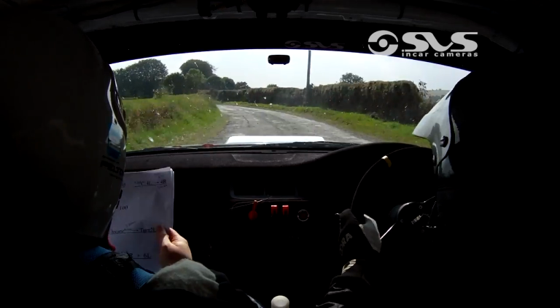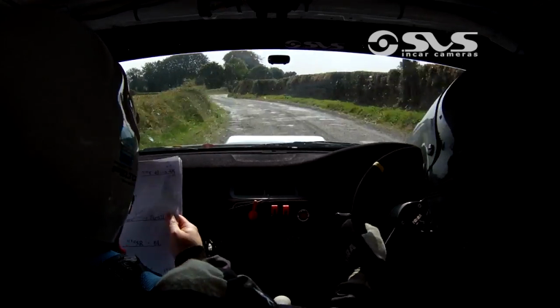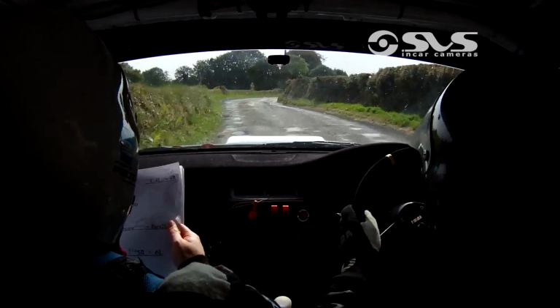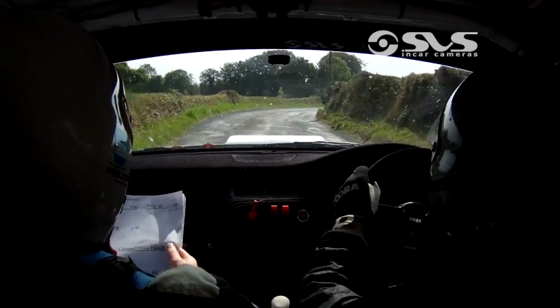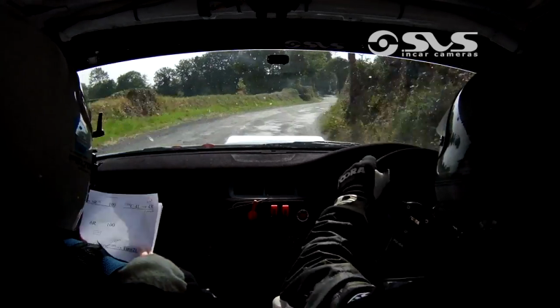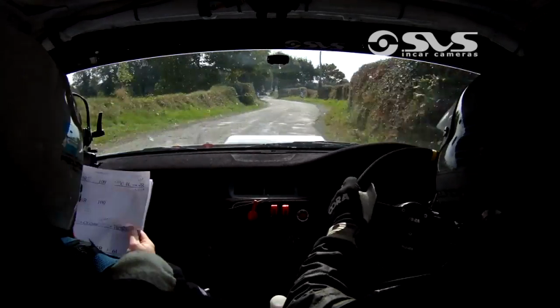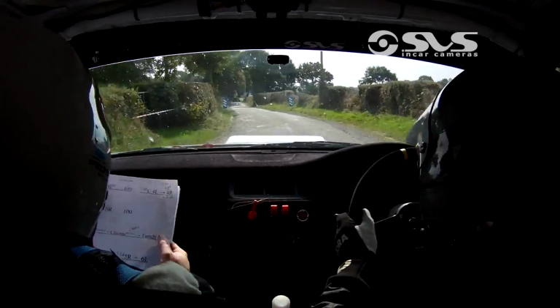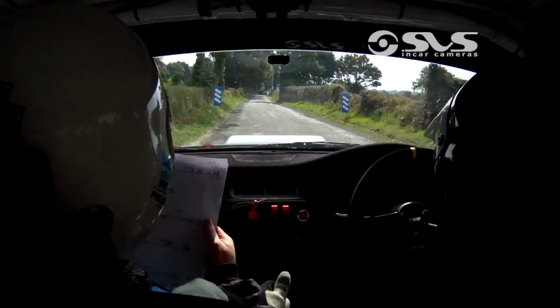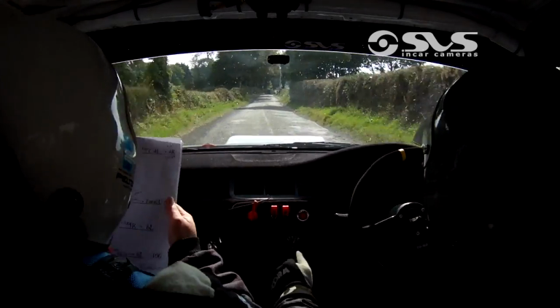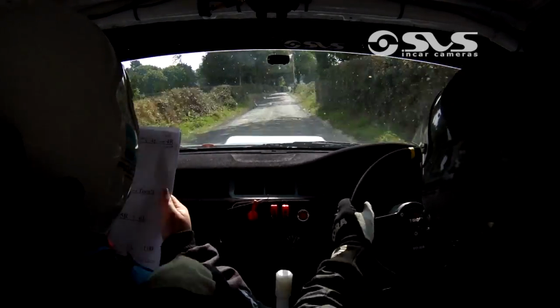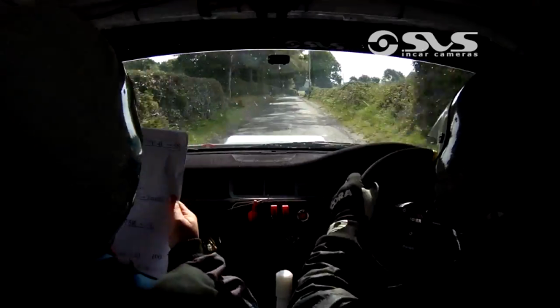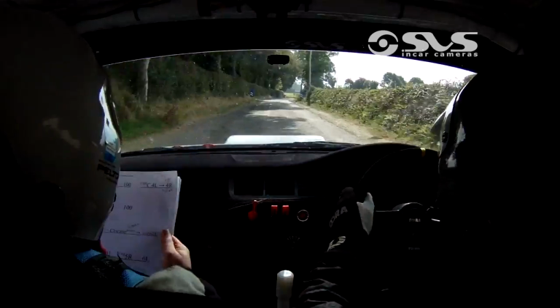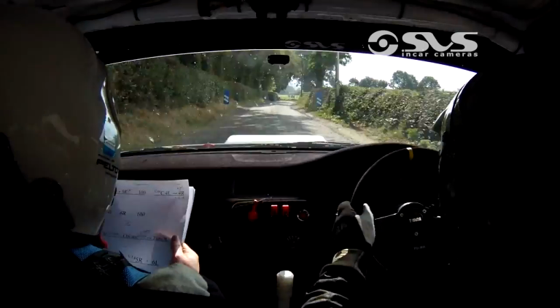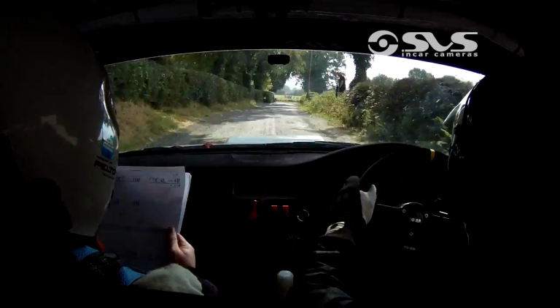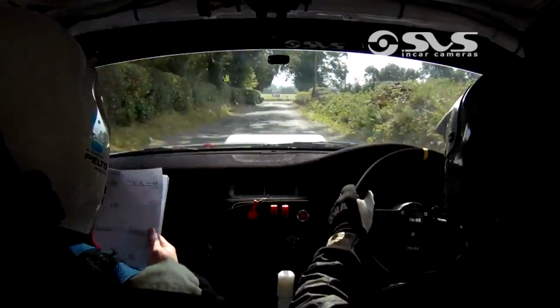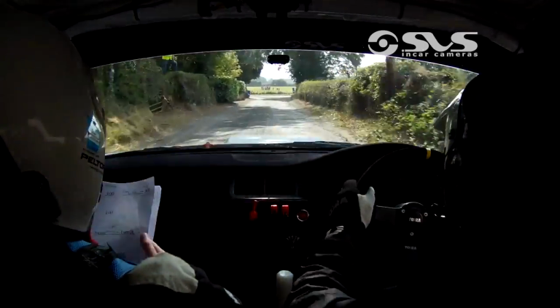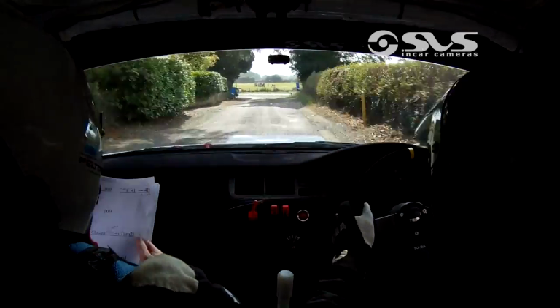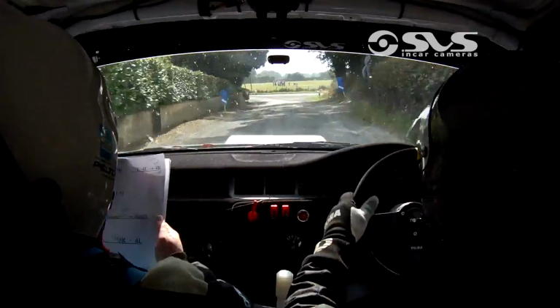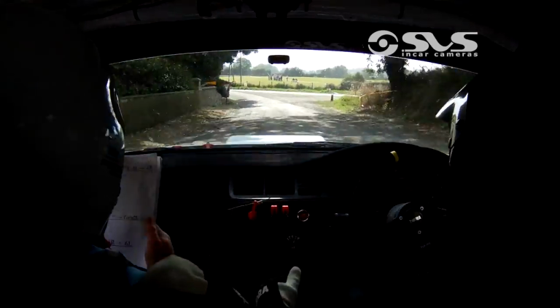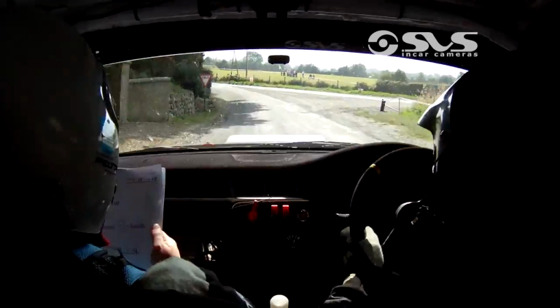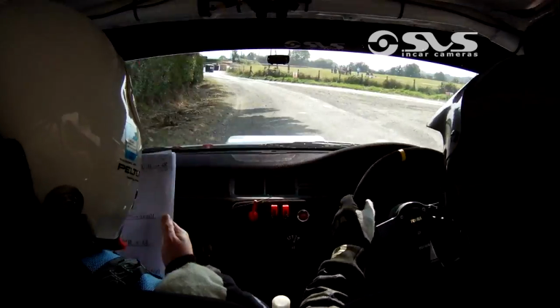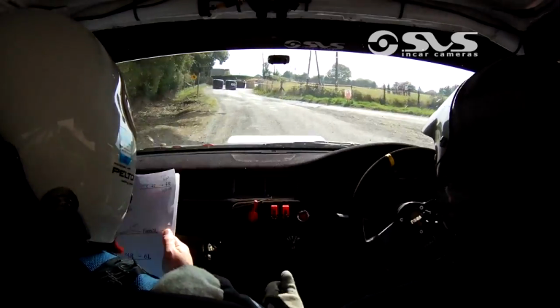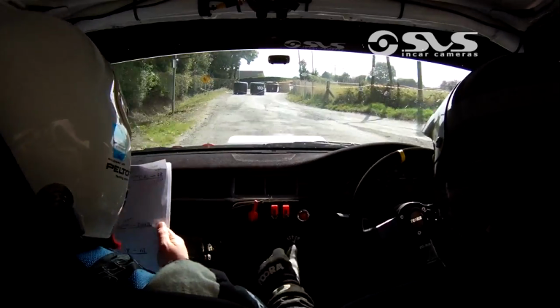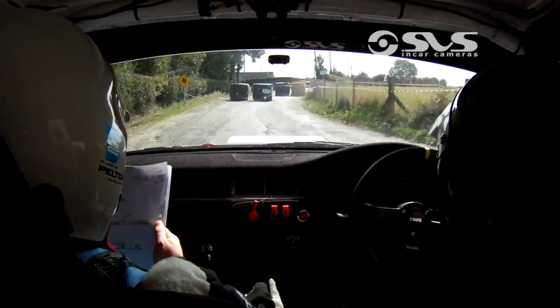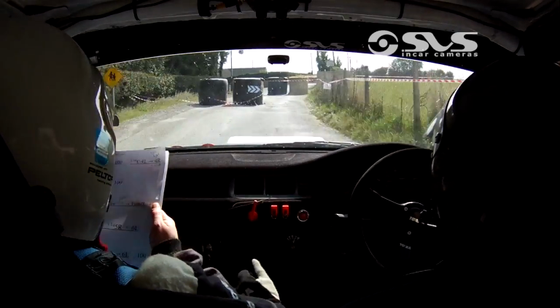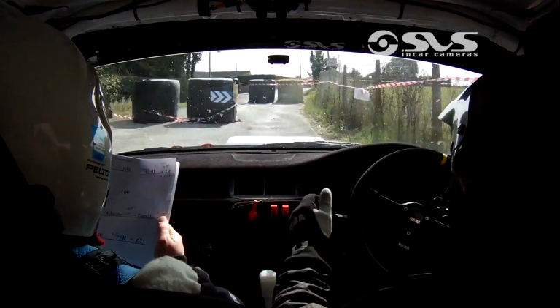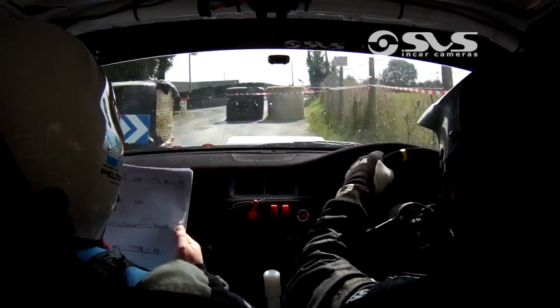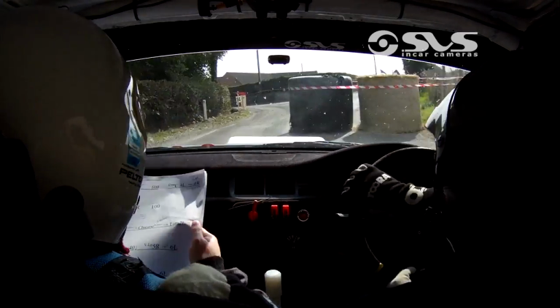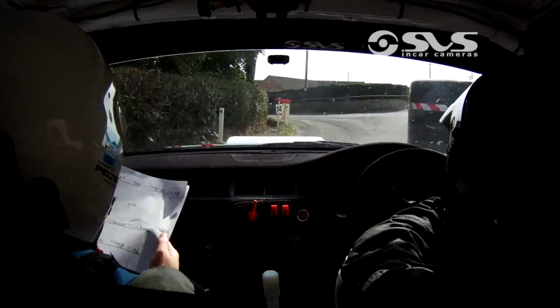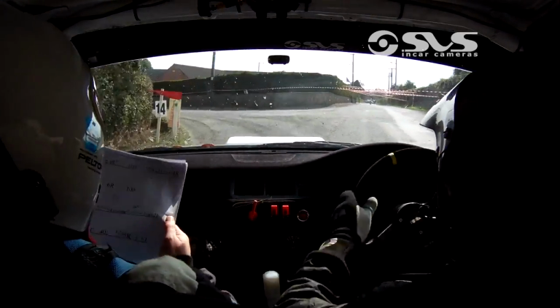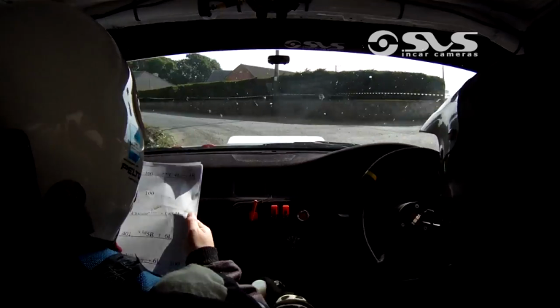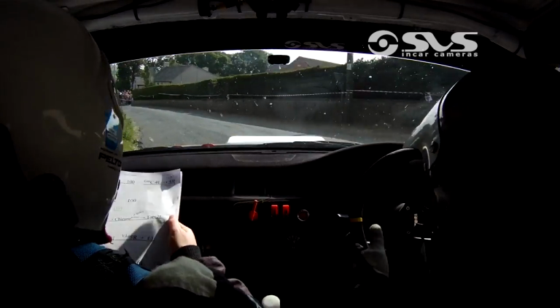100. 6 right. 100. Then slow 5 left. And chicane right entry. 2 bales. Into turn 2 left. And 5 left.